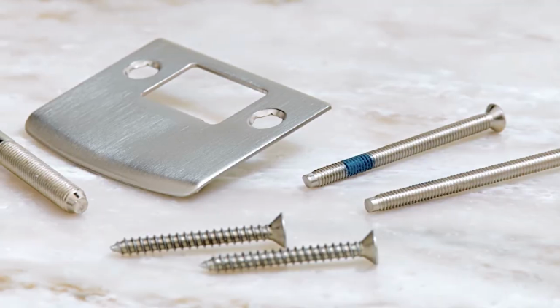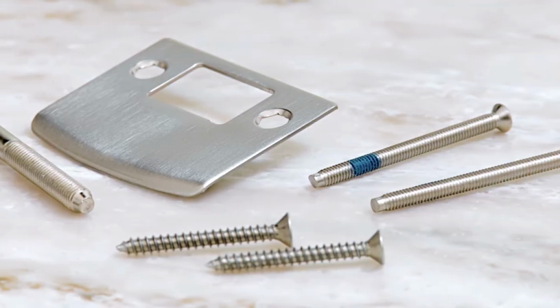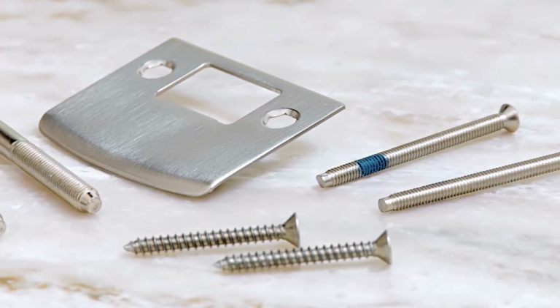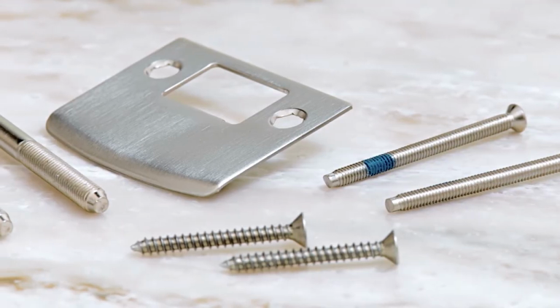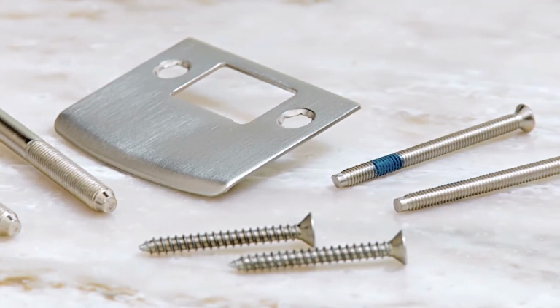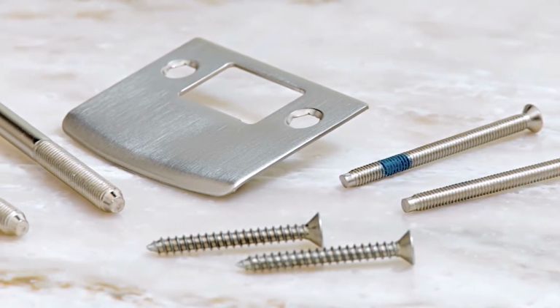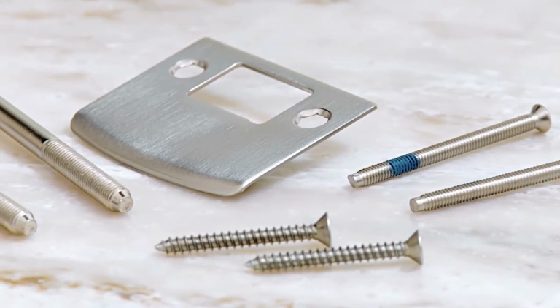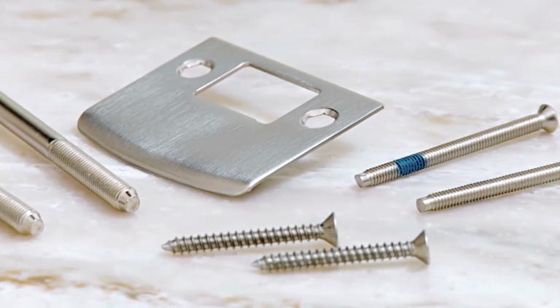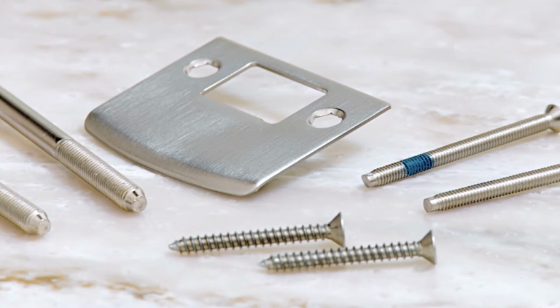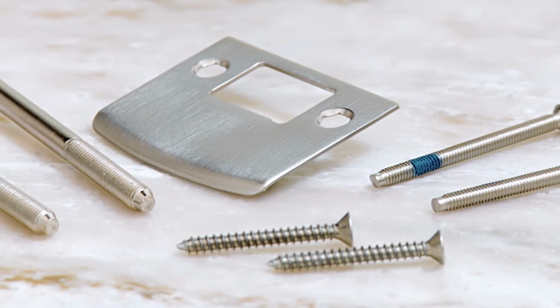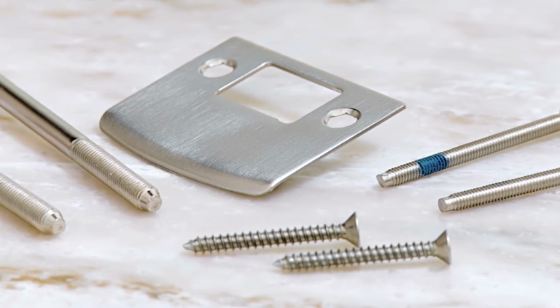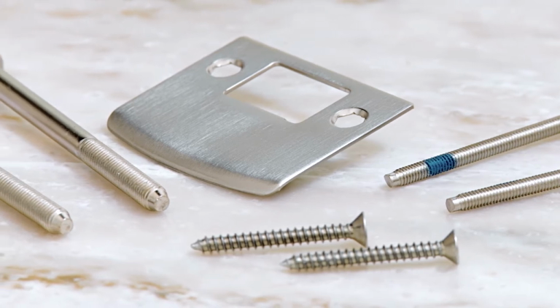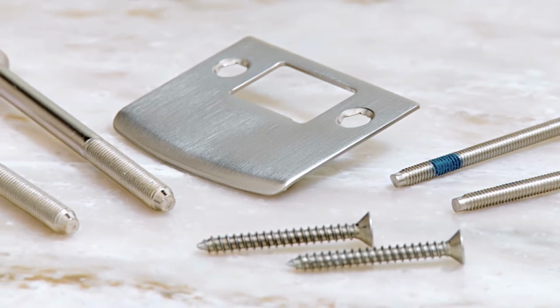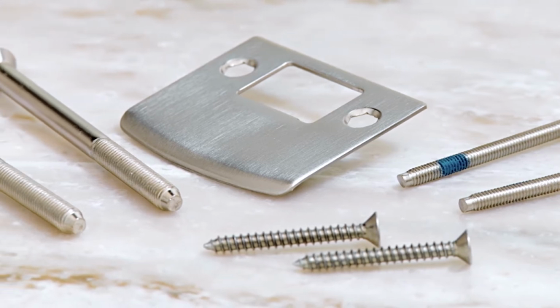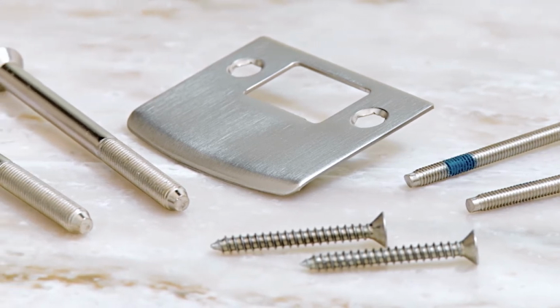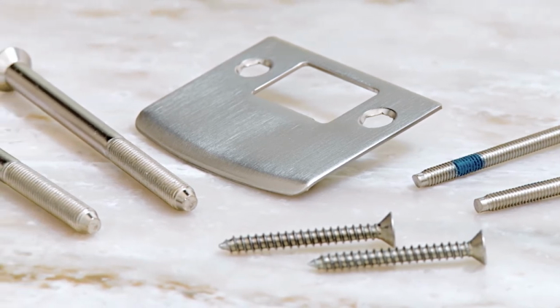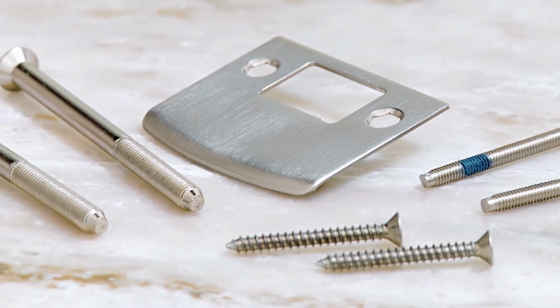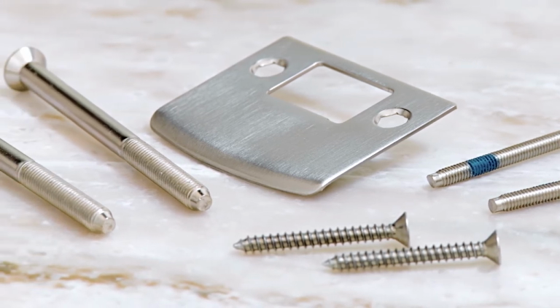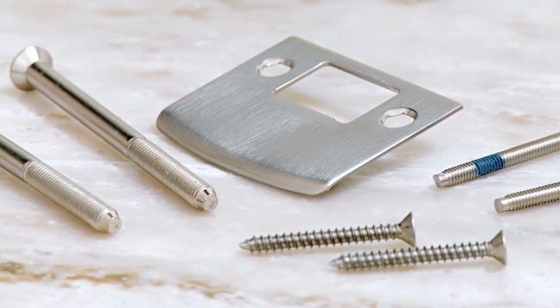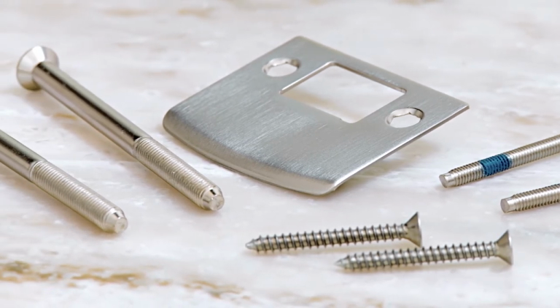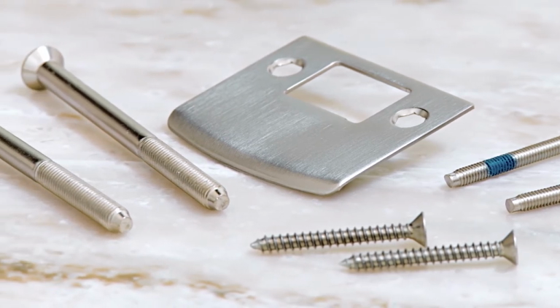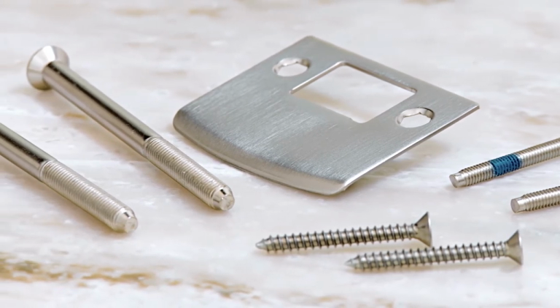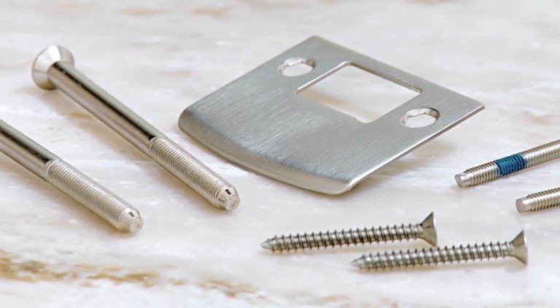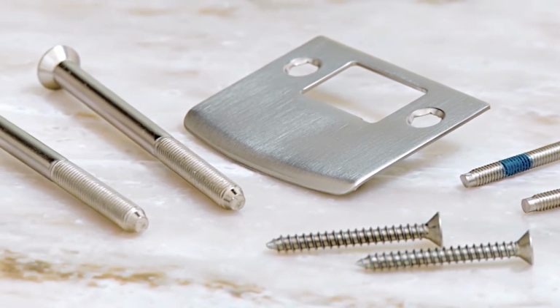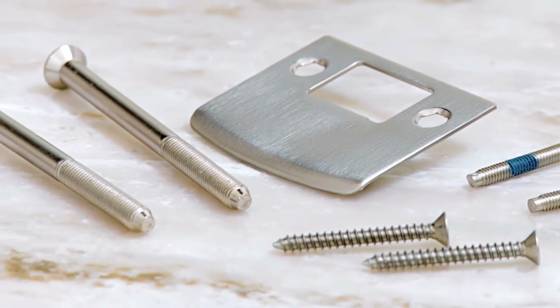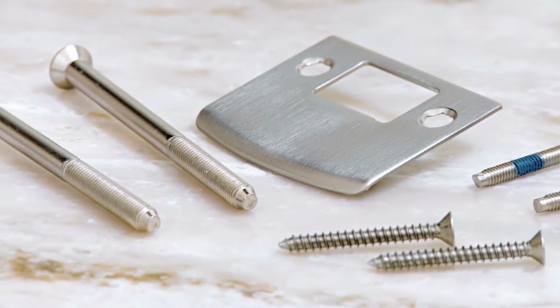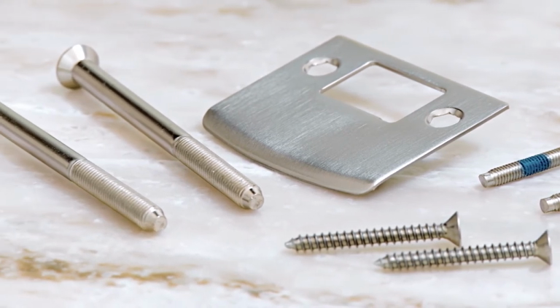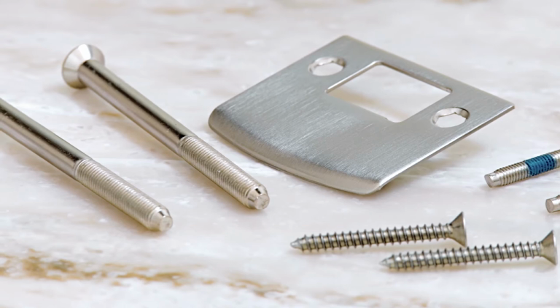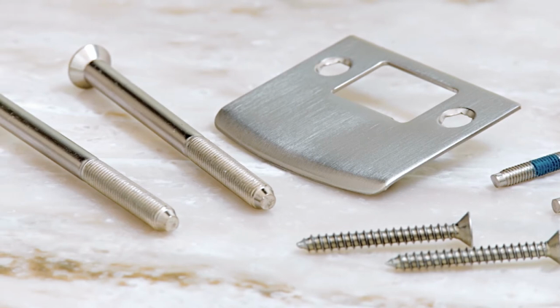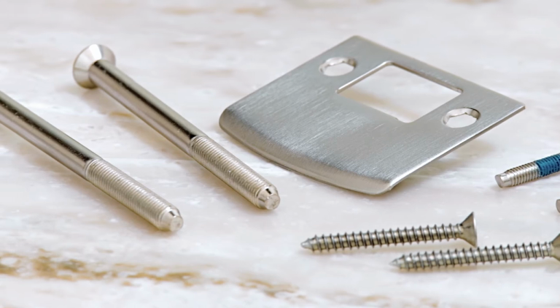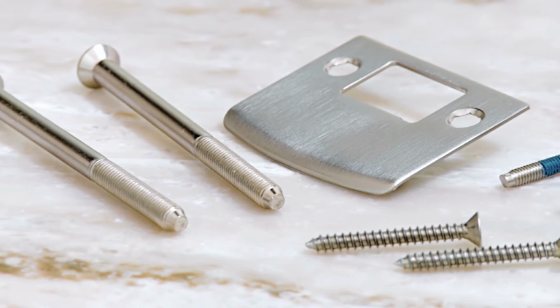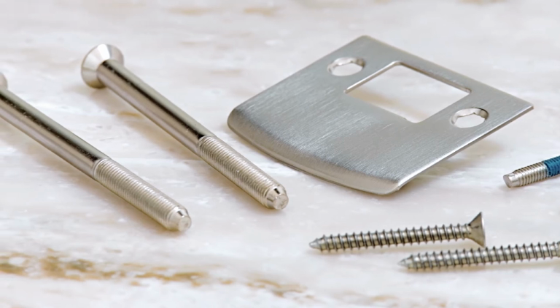The kit also includes longer screws, if needed for your installation. Now your hardware is ready for a 2 to 2¼-inch thick door.